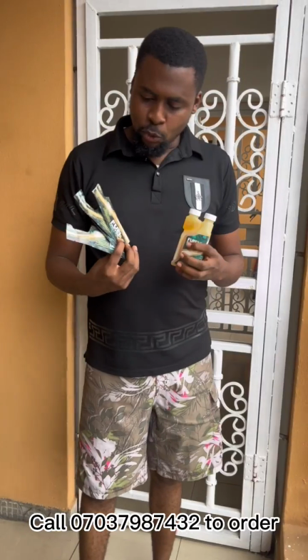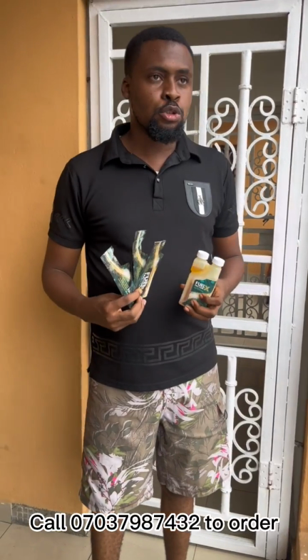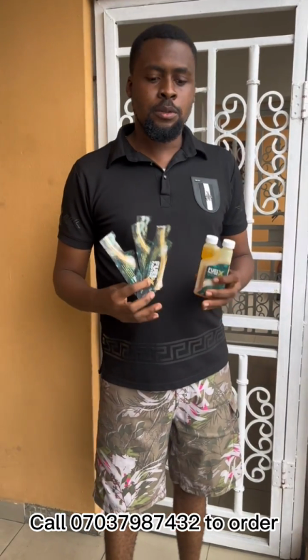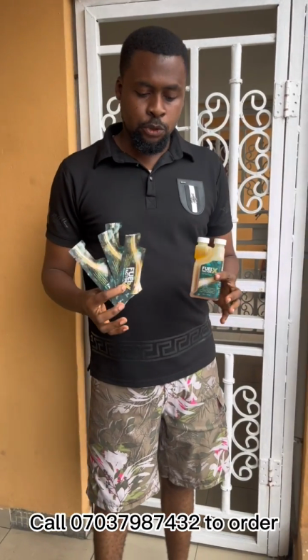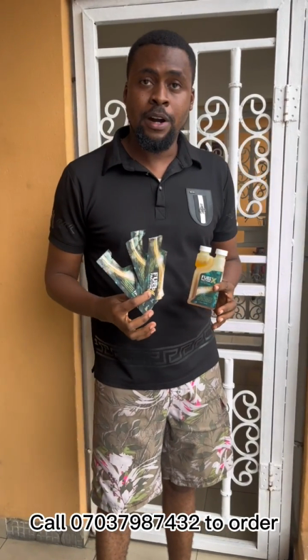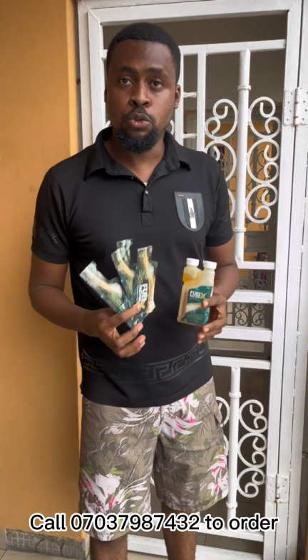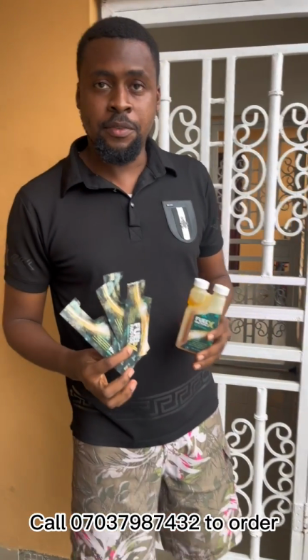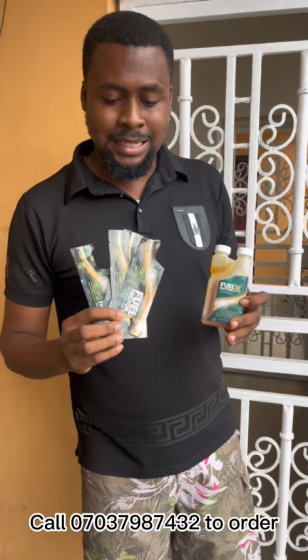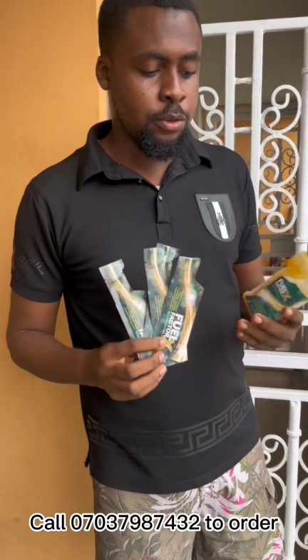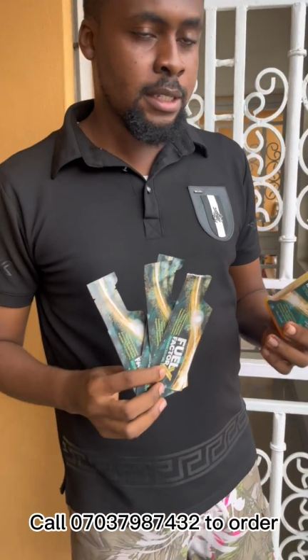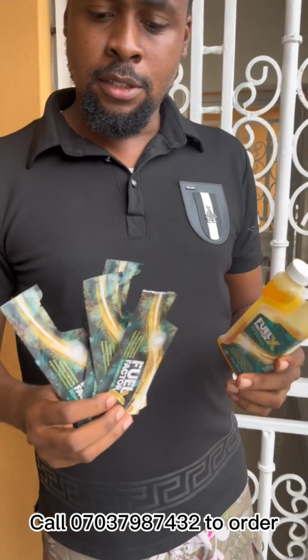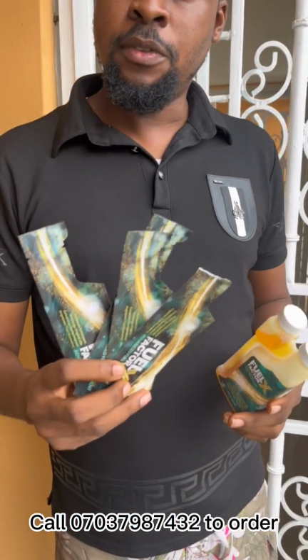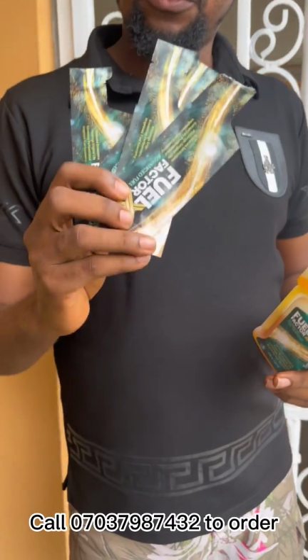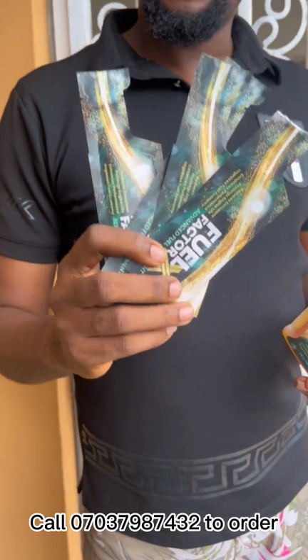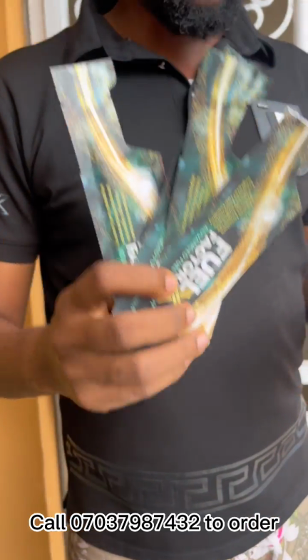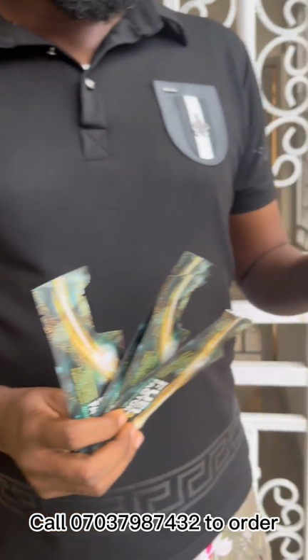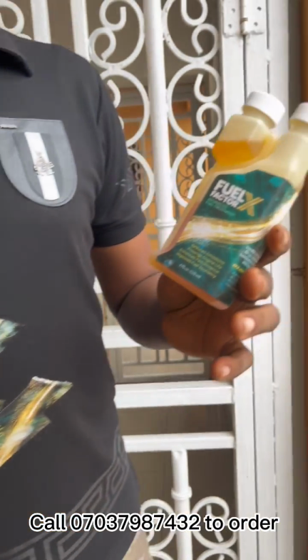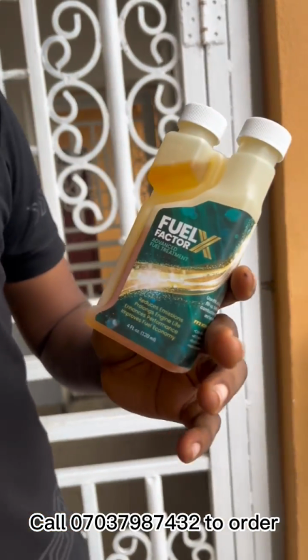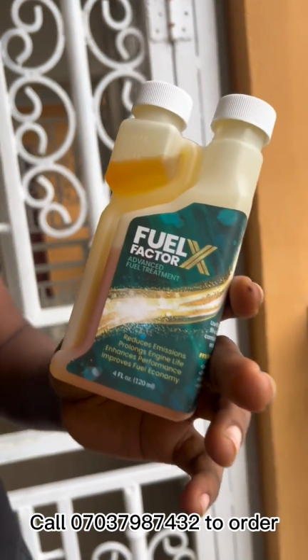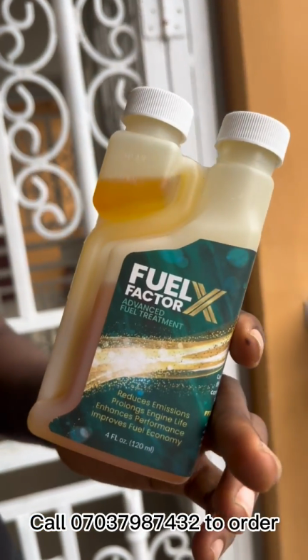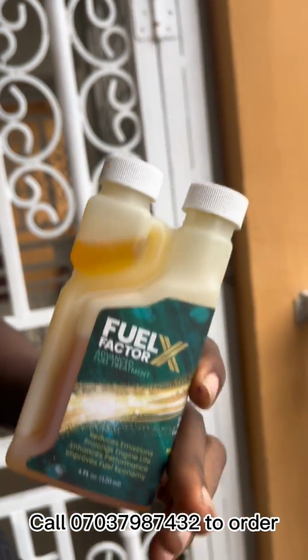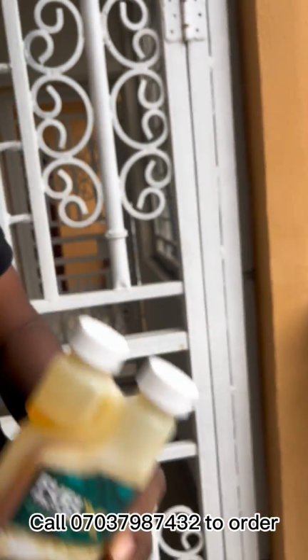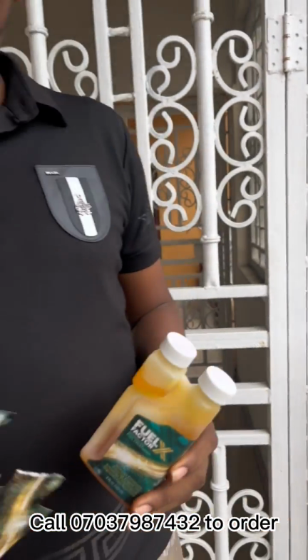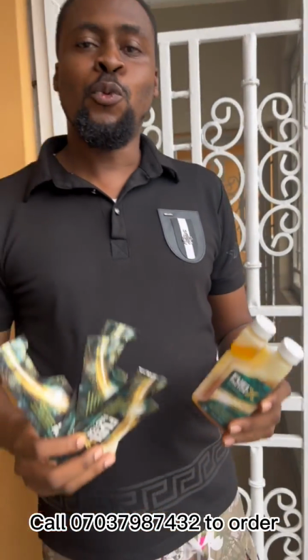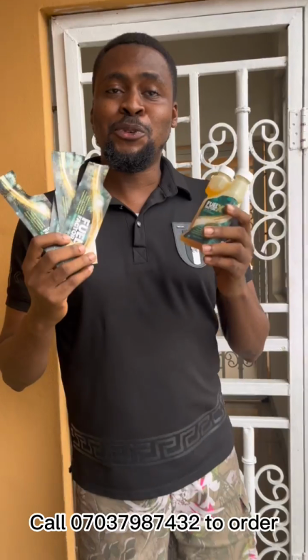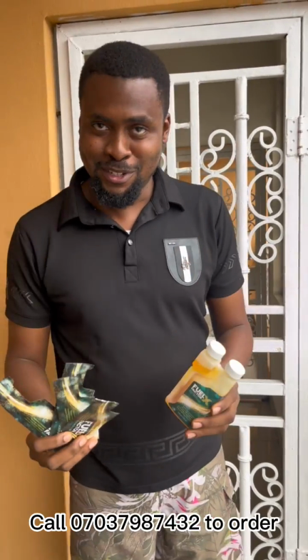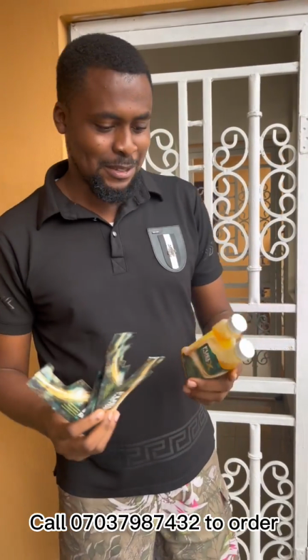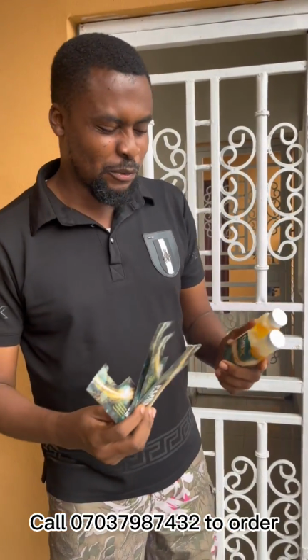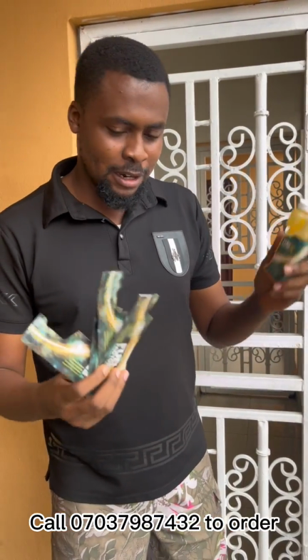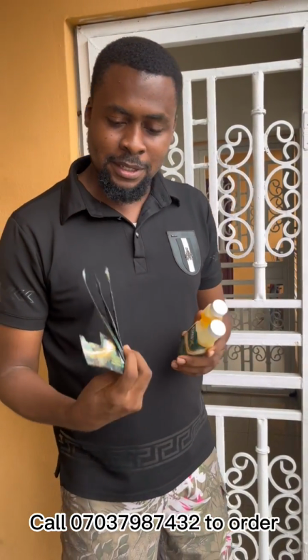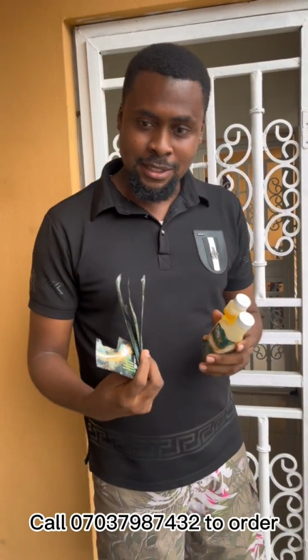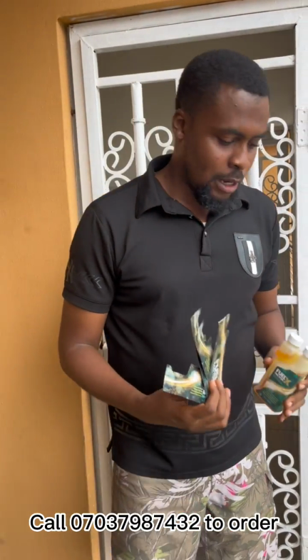I want to show you a simple demonstration of how to use FFX inside your cooking gas. This is Factor X, four pack, 10ml — this is the bottle, the 120ml. My gas just finished and I've been waiting for it to finish since middle of June, I can't remember the exact date.